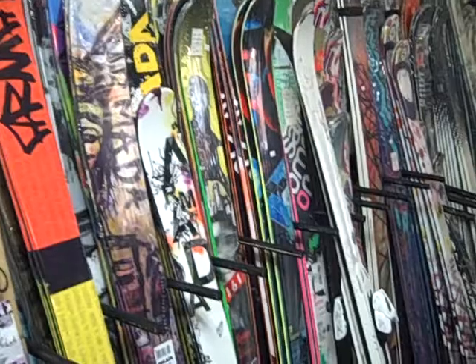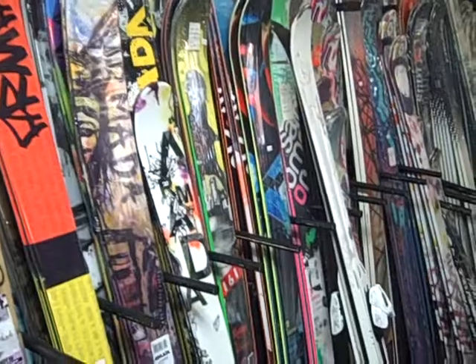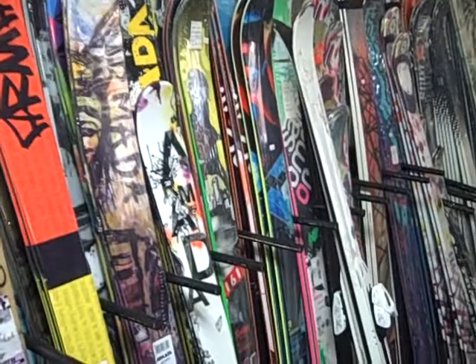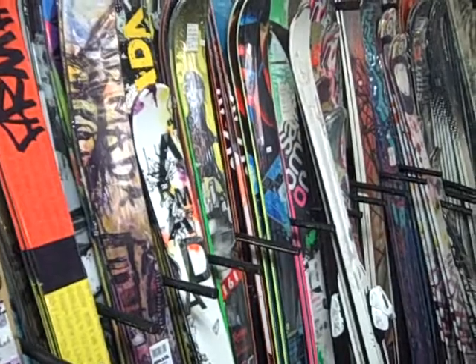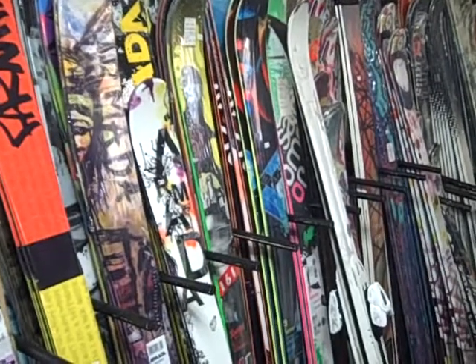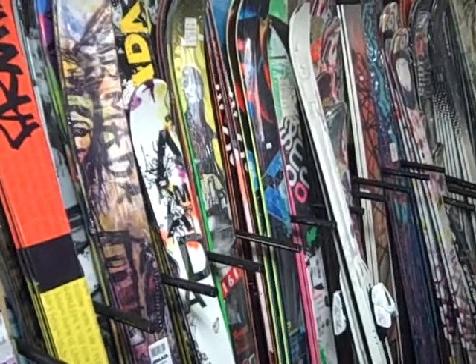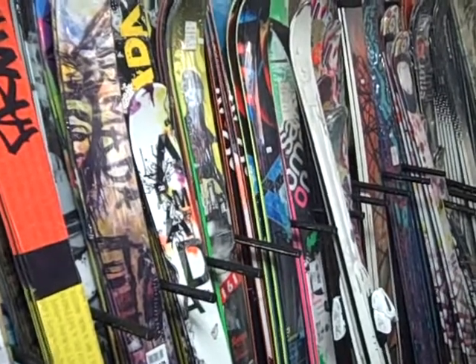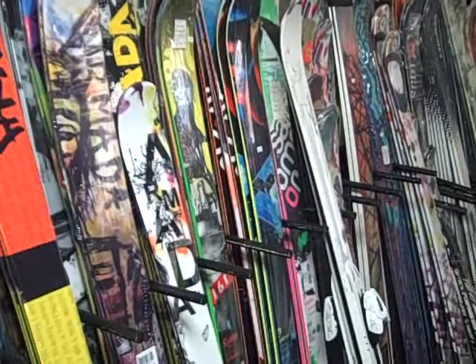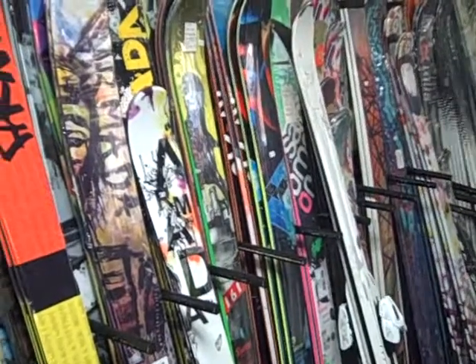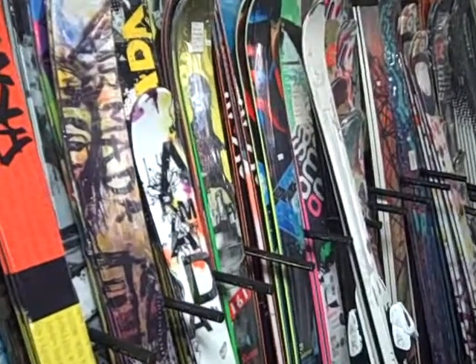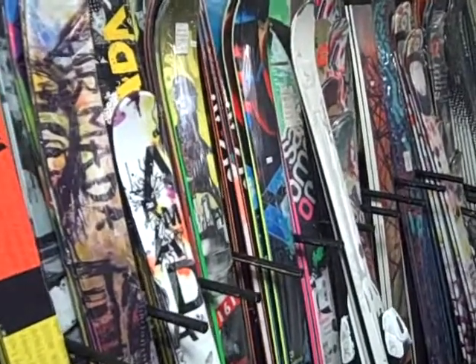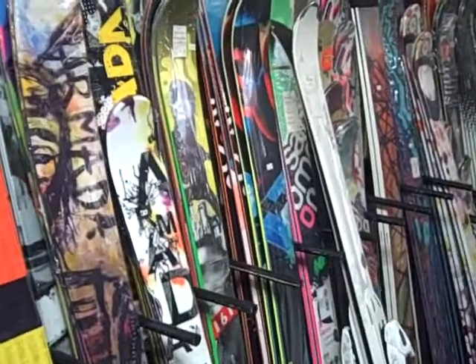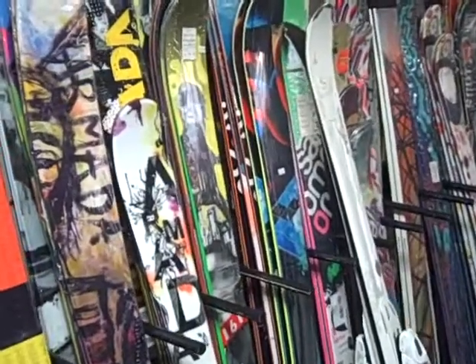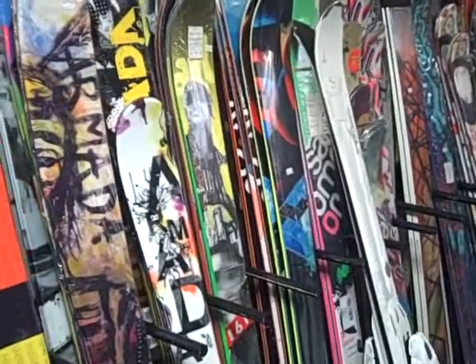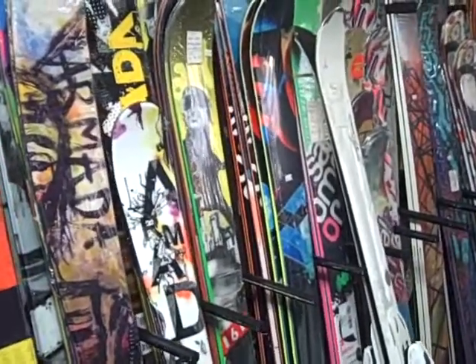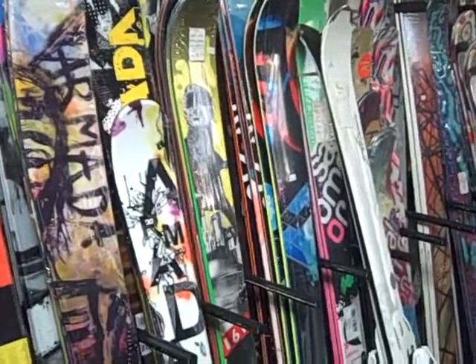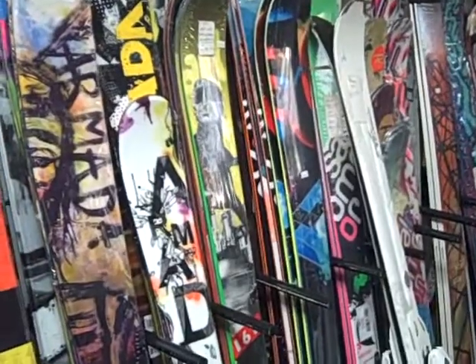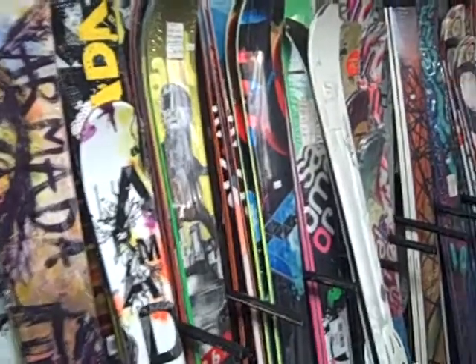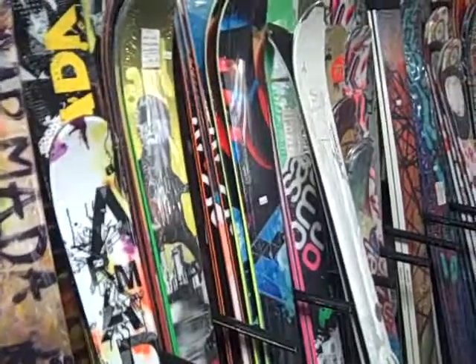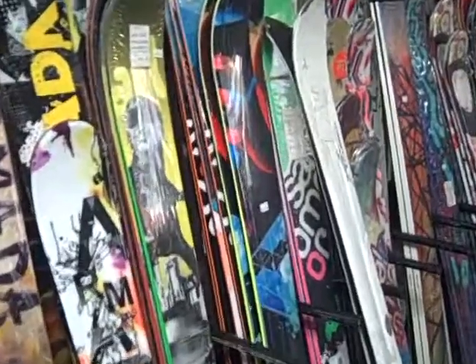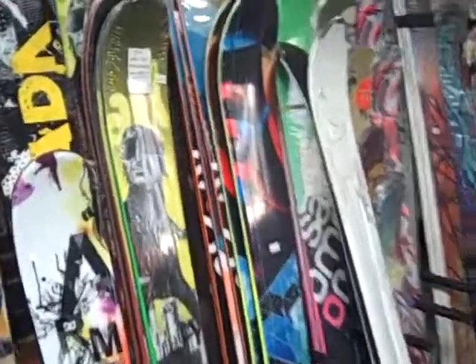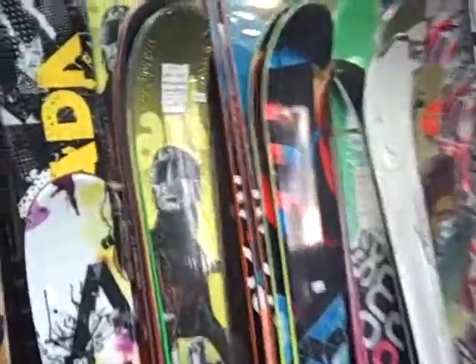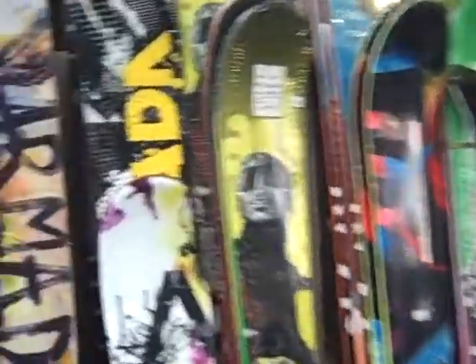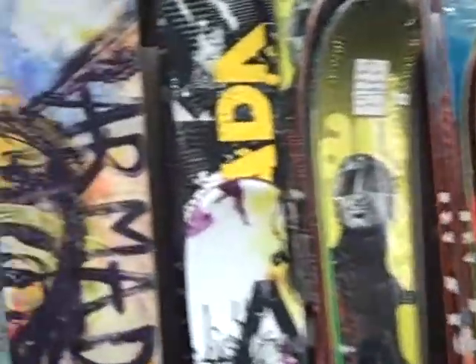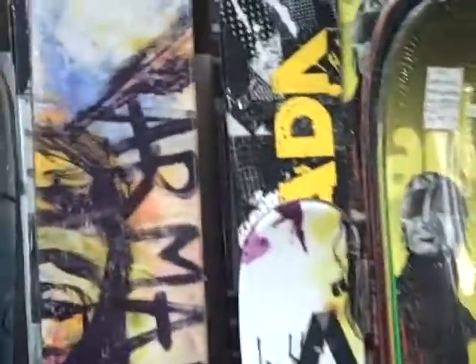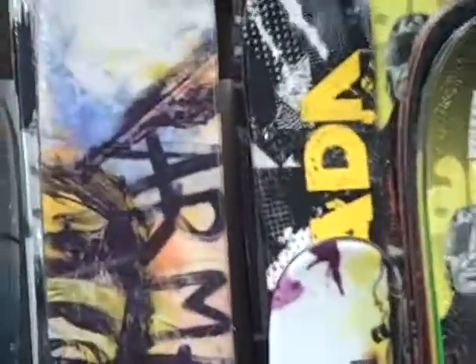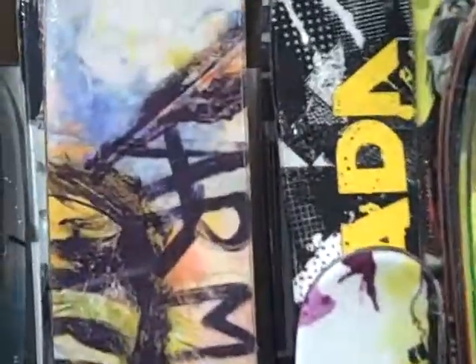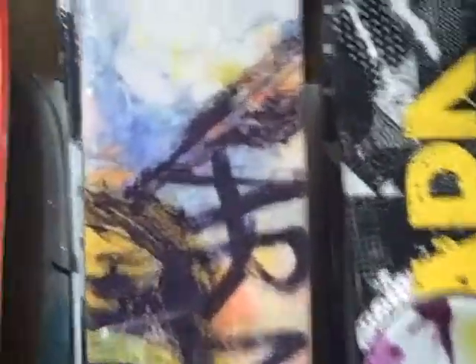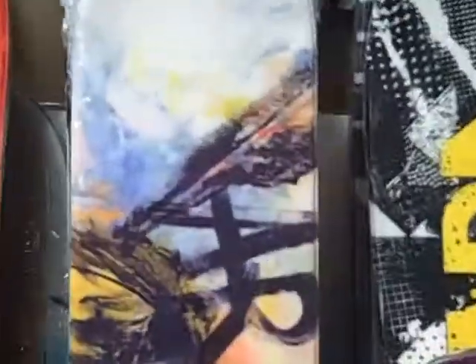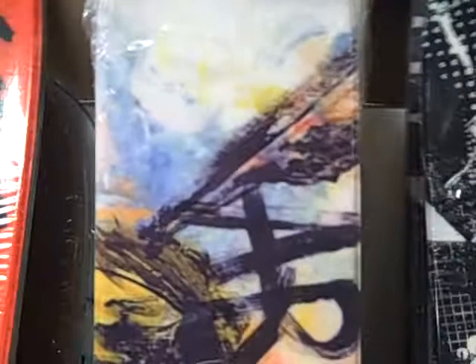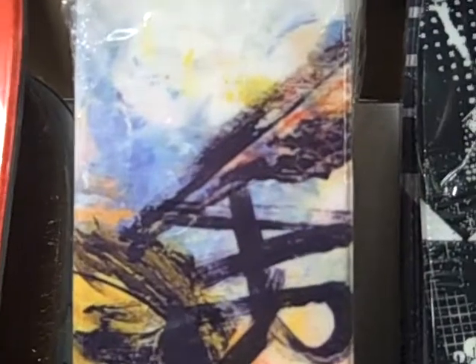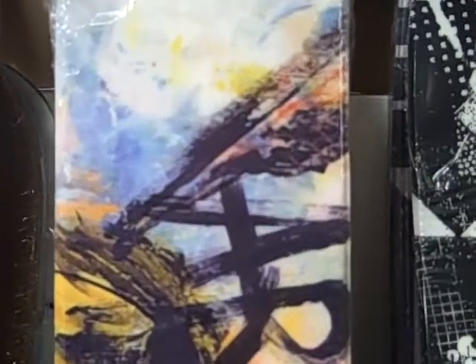Thanks for checking out GetBoards.com. We're in the showroom of GetBoards in Big Bear Lake, California, and we're checking out the new Armada TST skis for 2012.